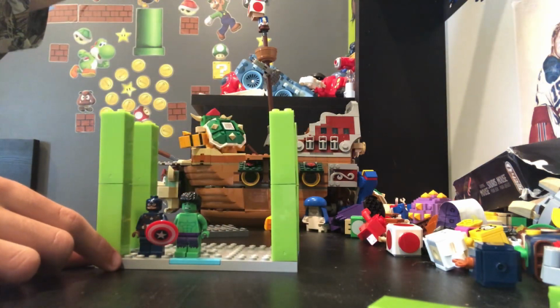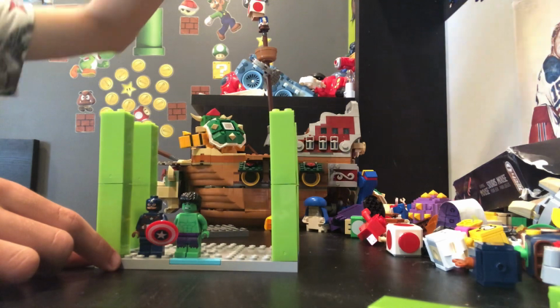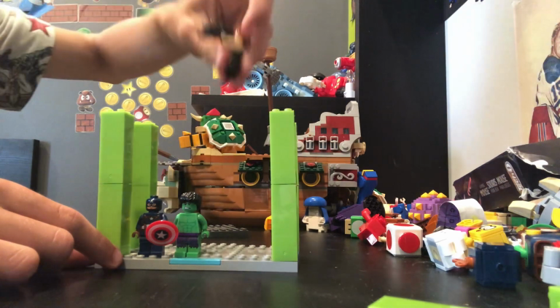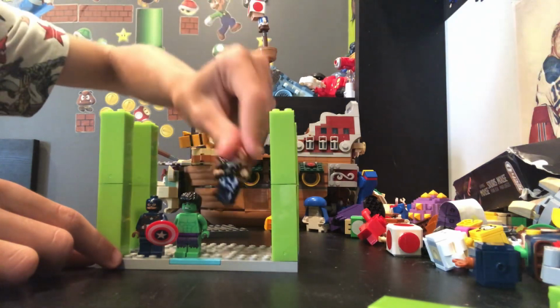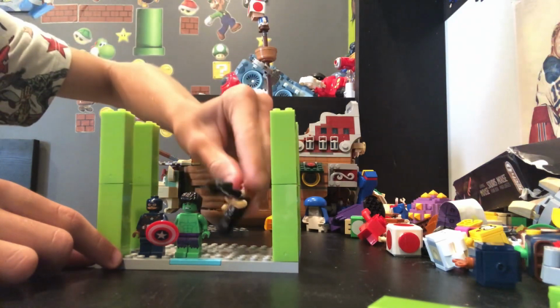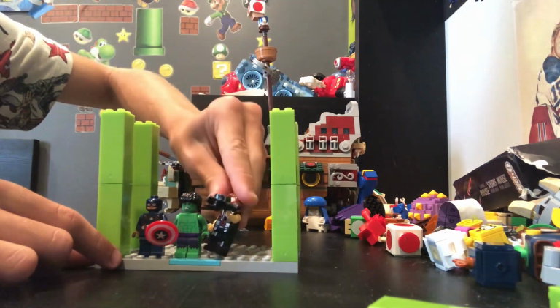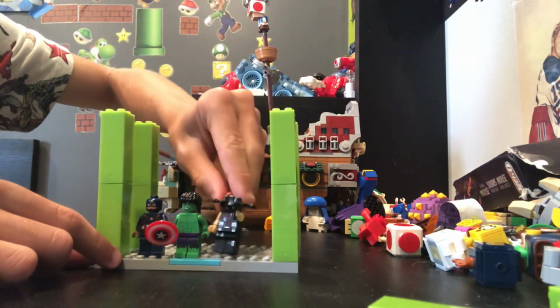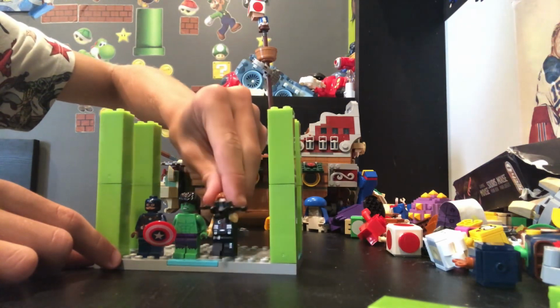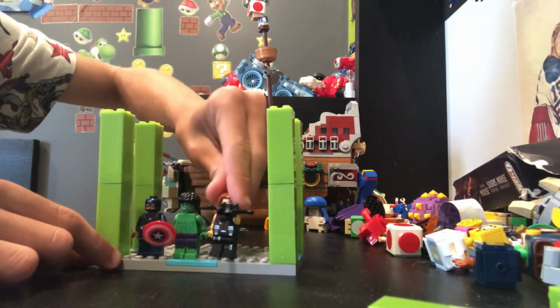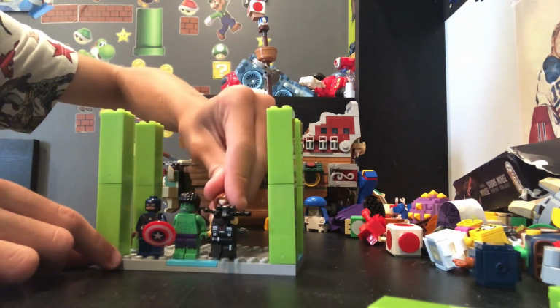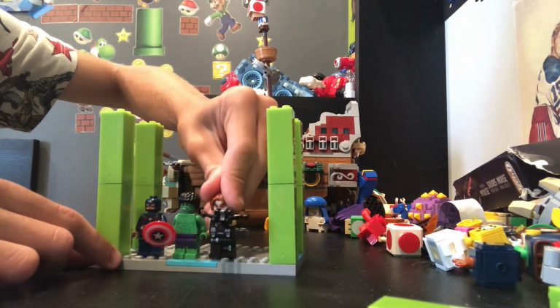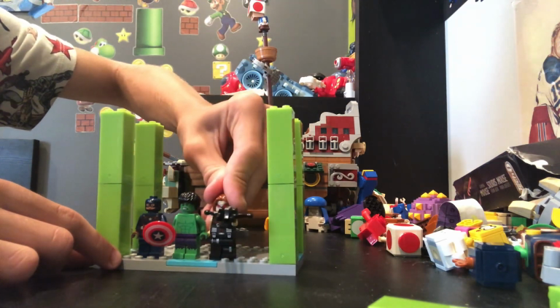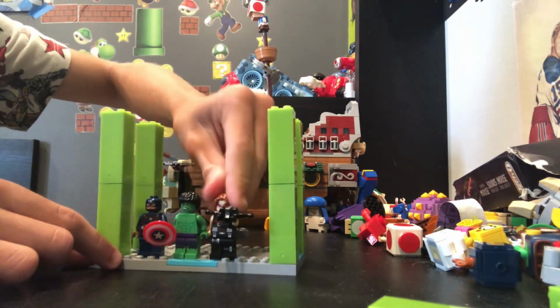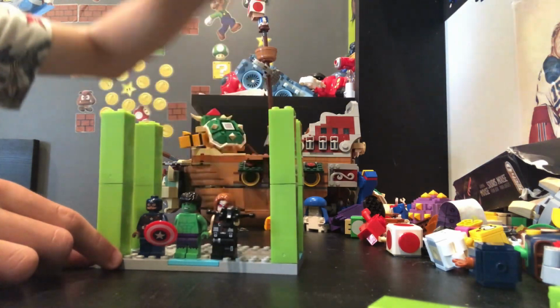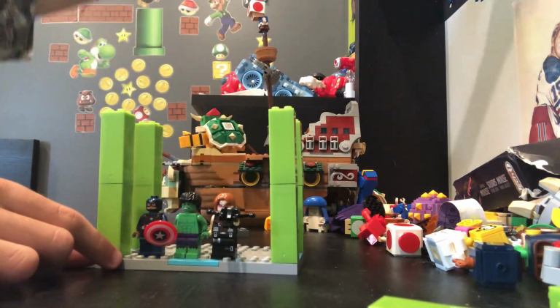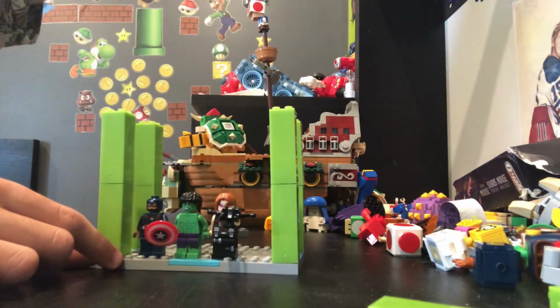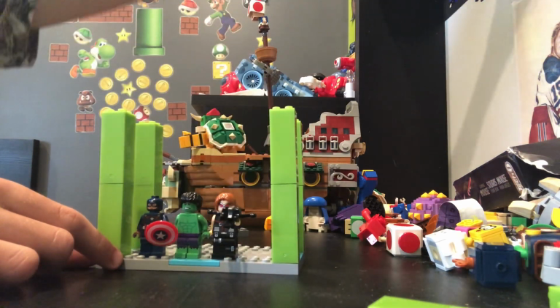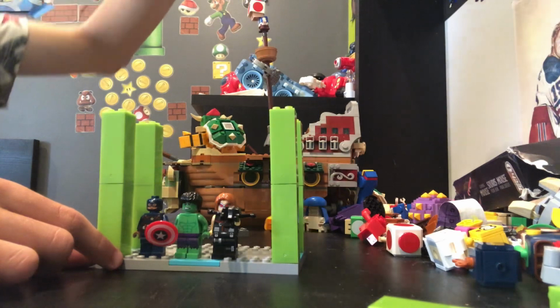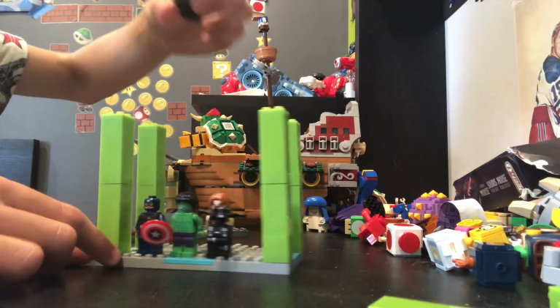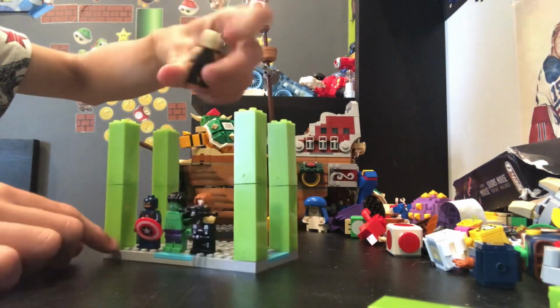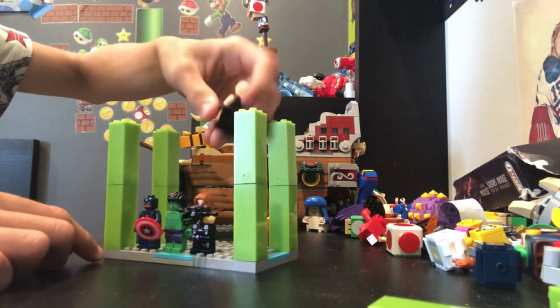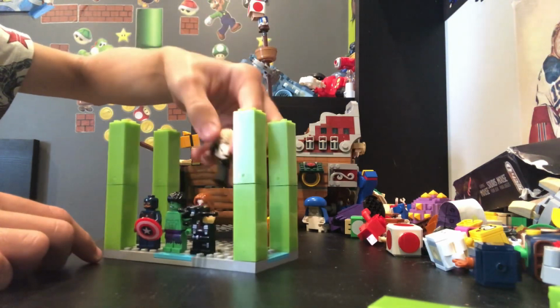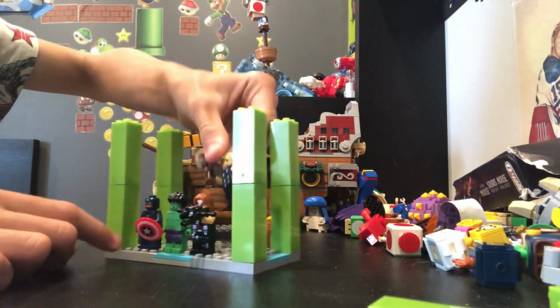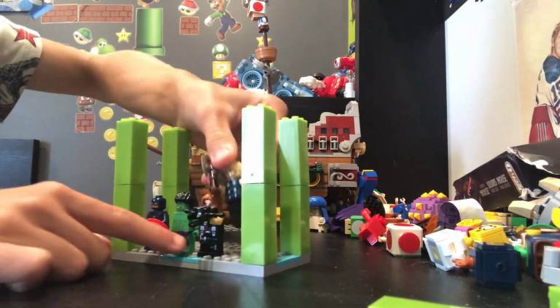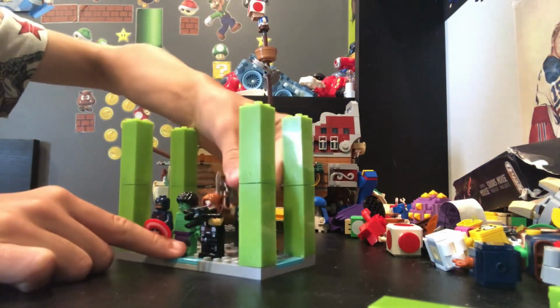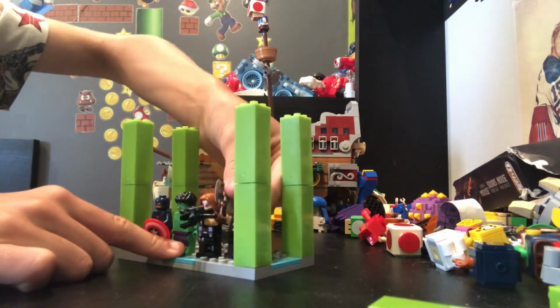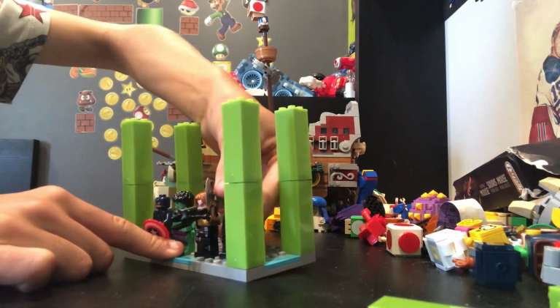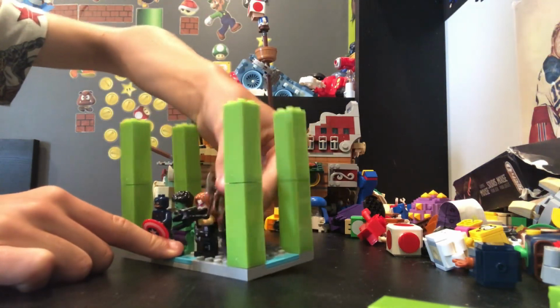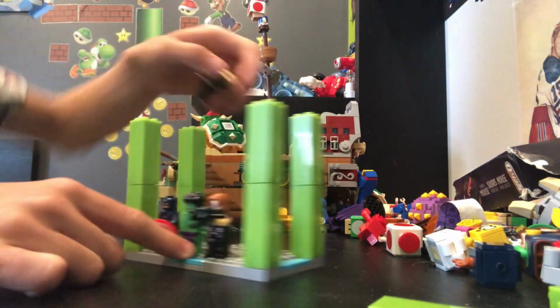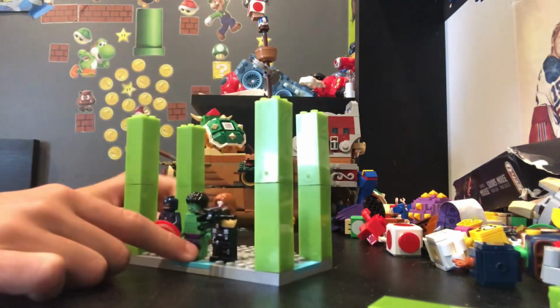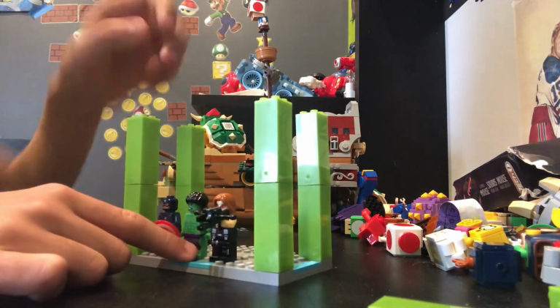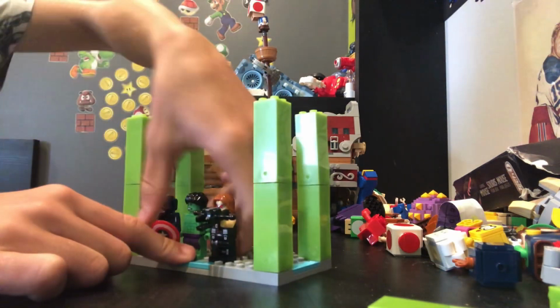Alright, and then we've got... Thor. Yeah, they're now all going to fill.